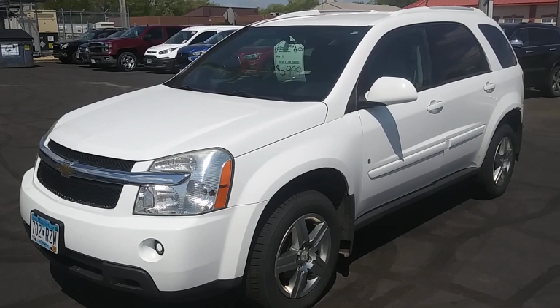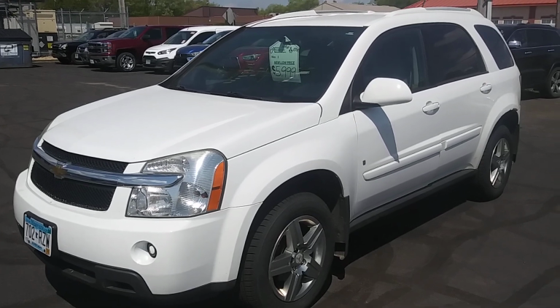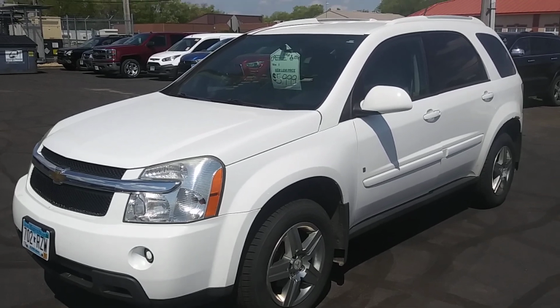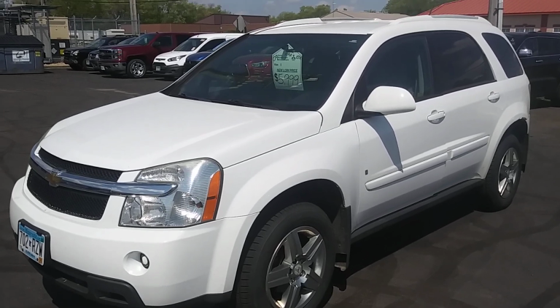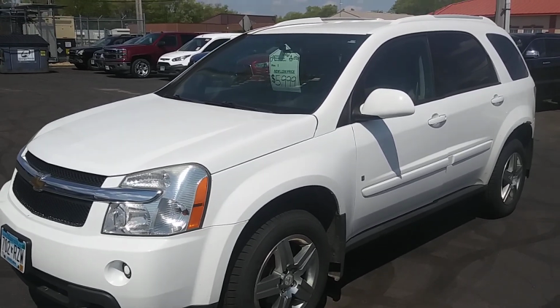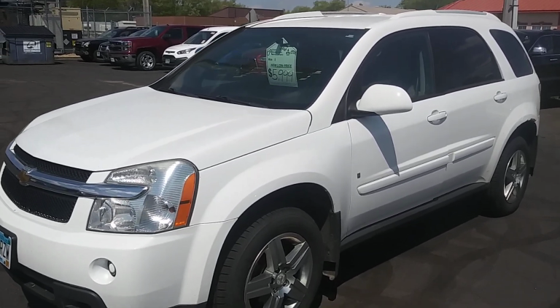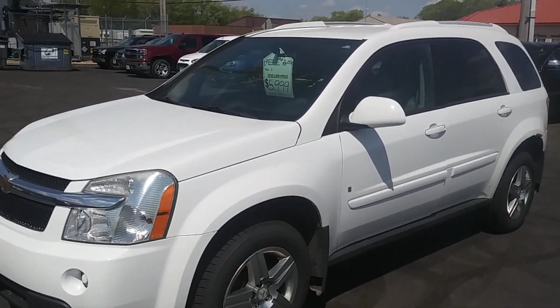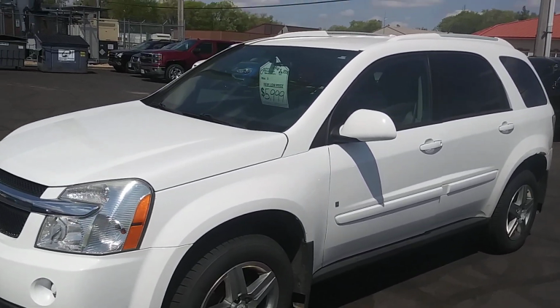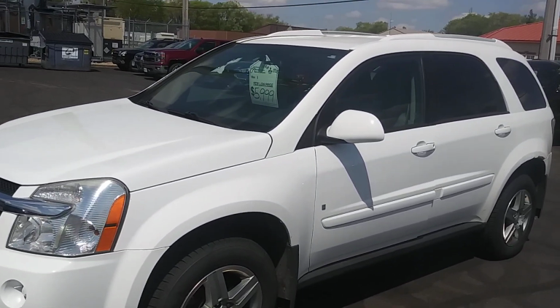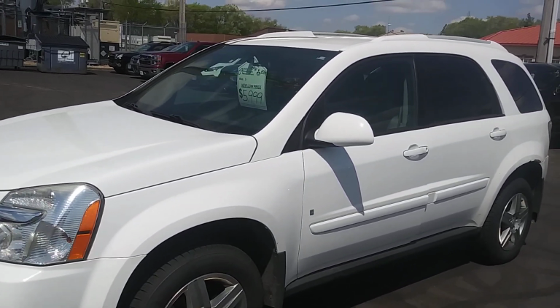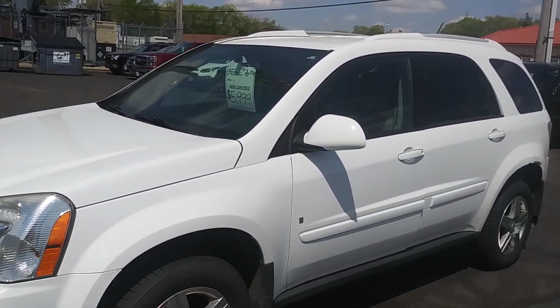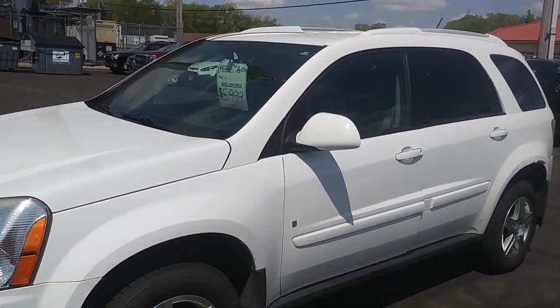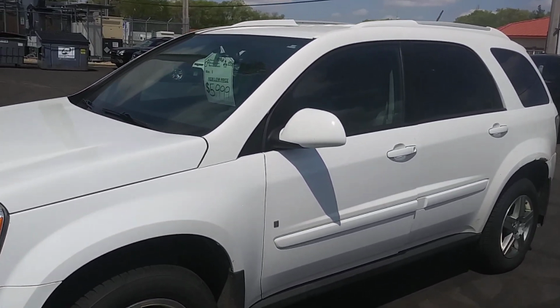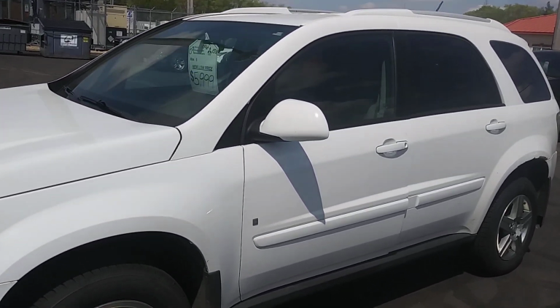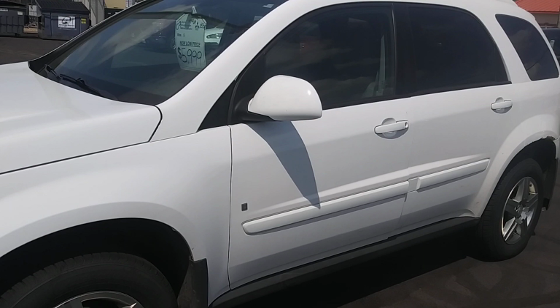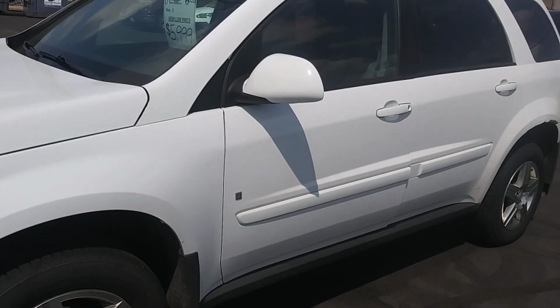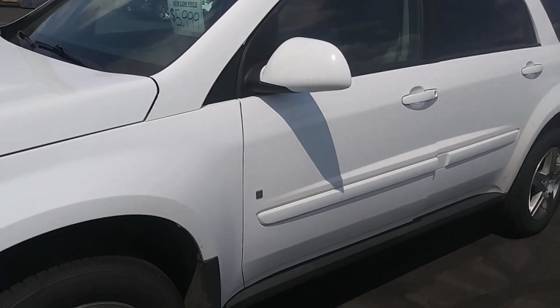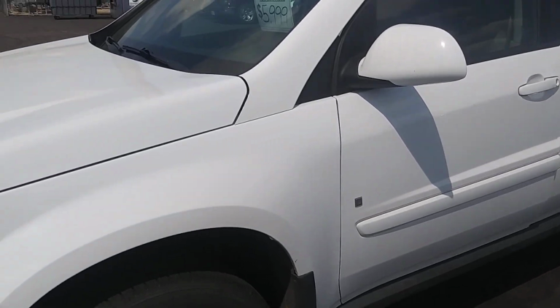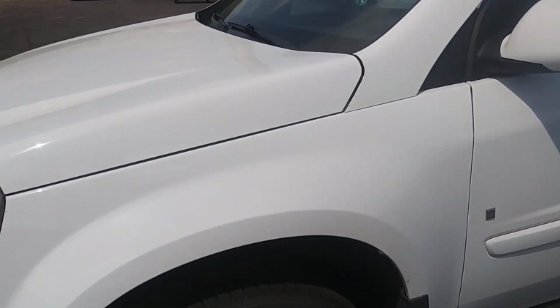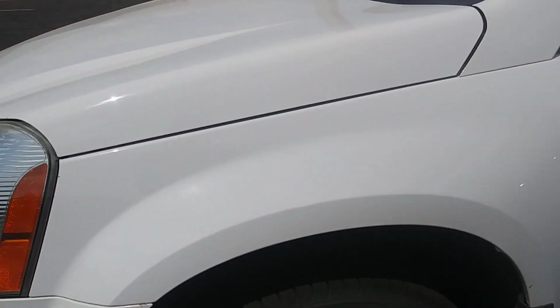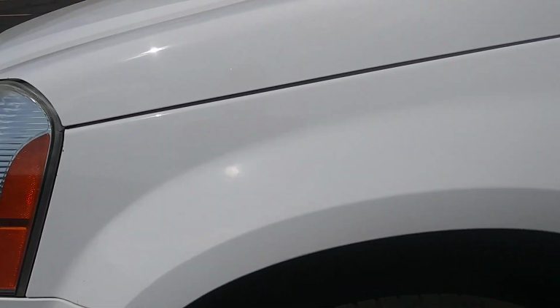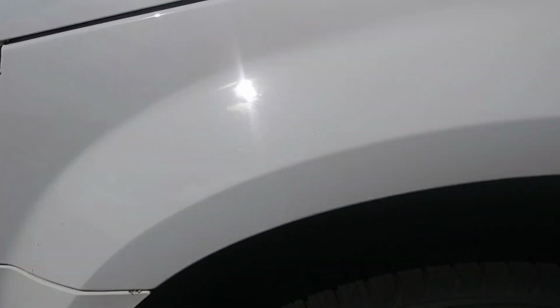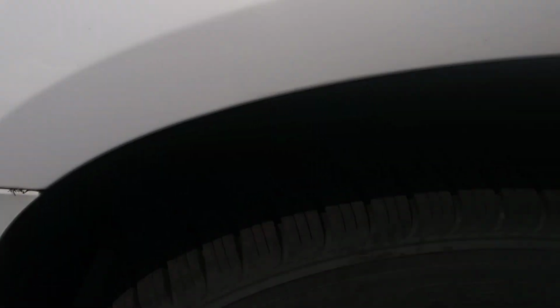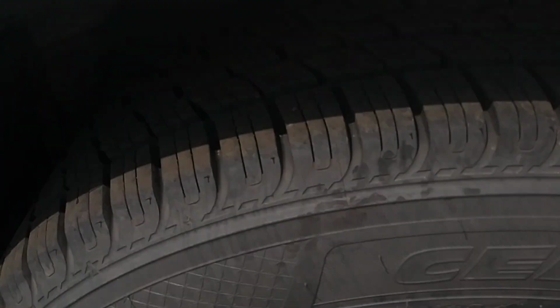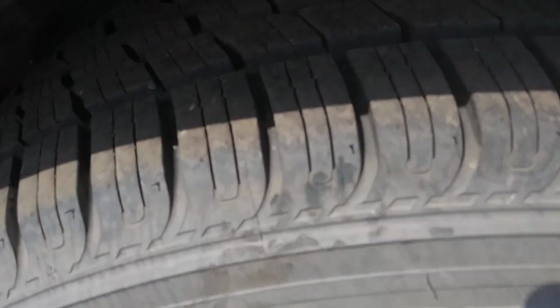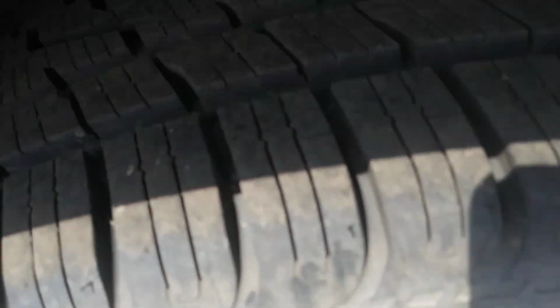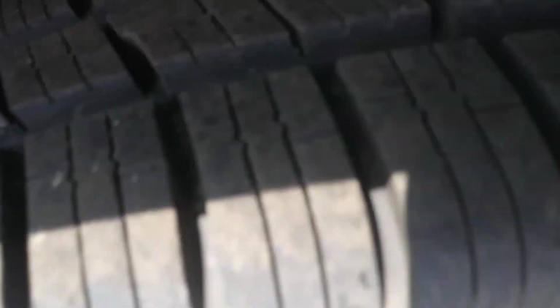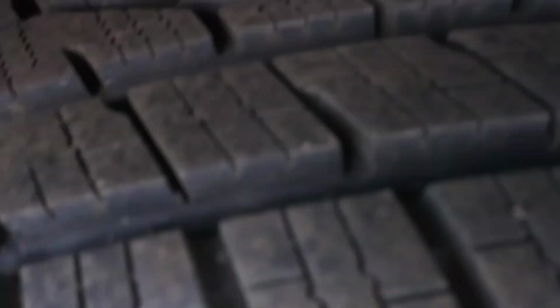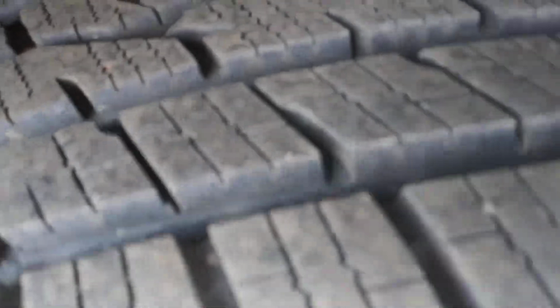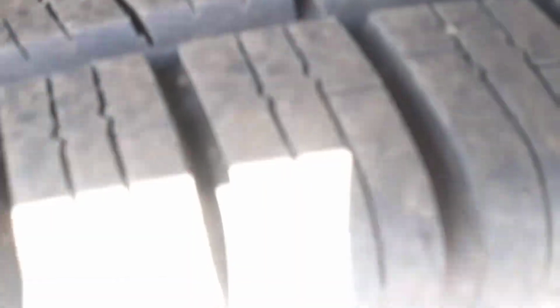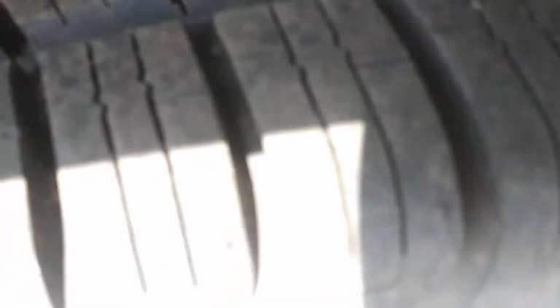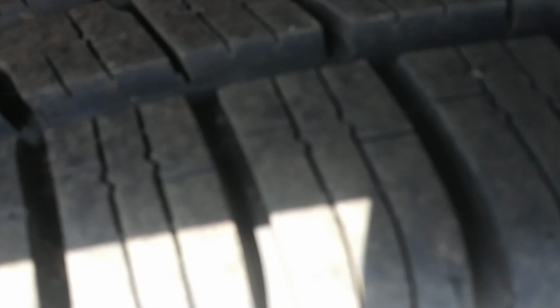Here is a quick video of the Equinox you're looking at. I'm going to get you a close-up of the tires here. All the tires, as you can see, are like brand new.